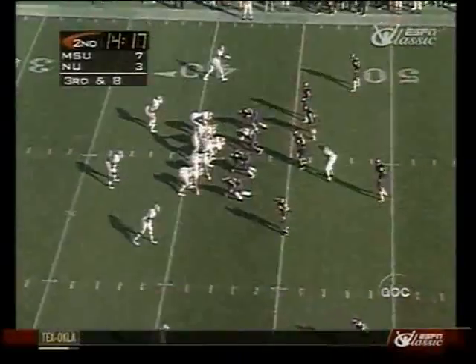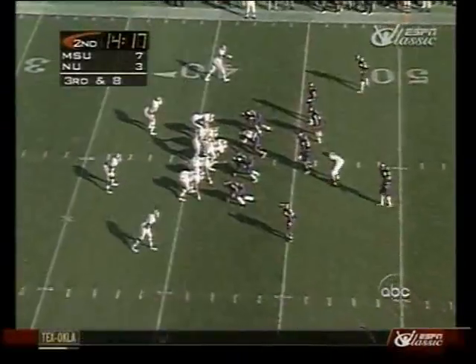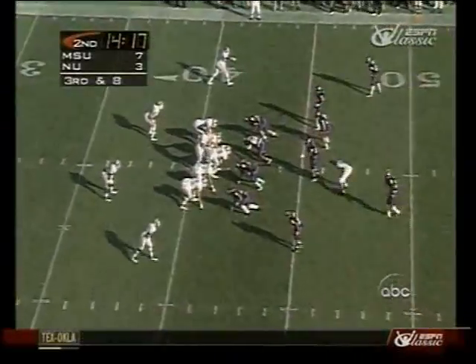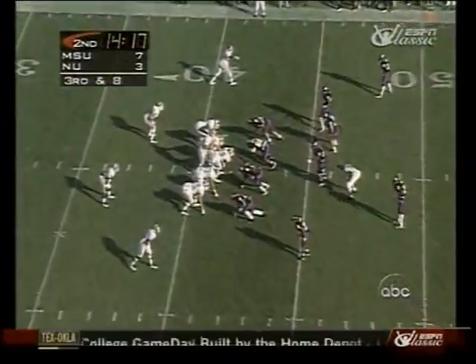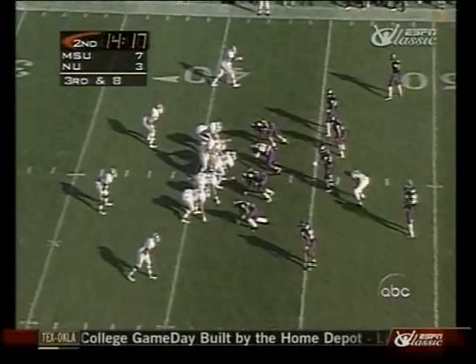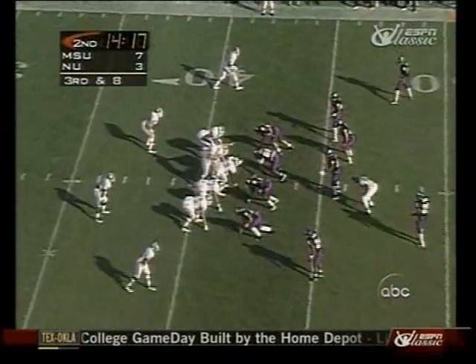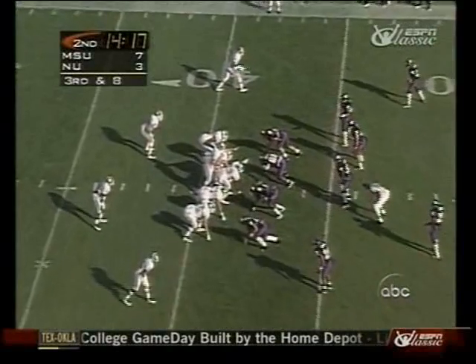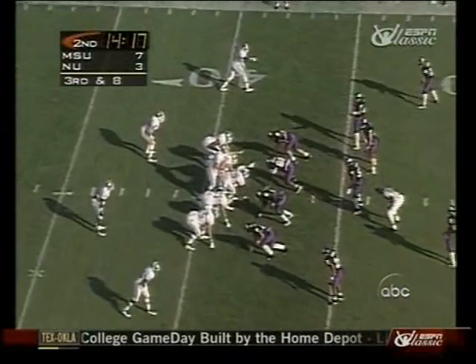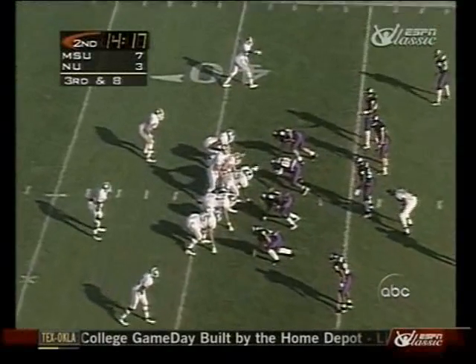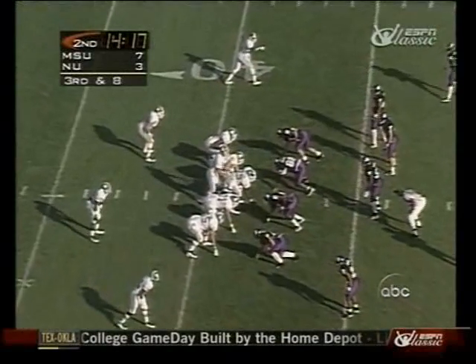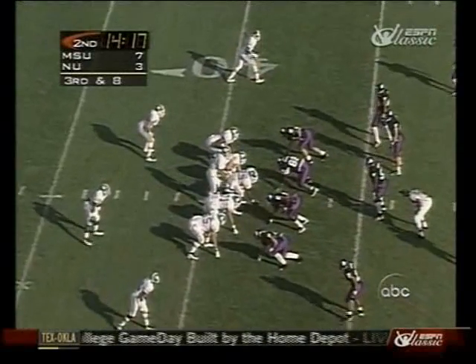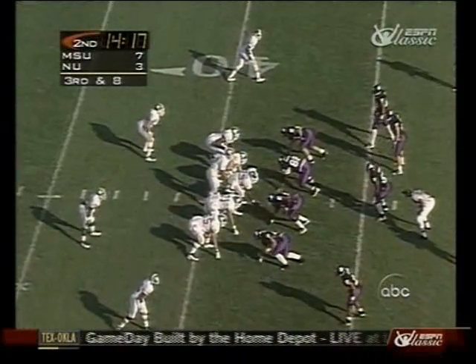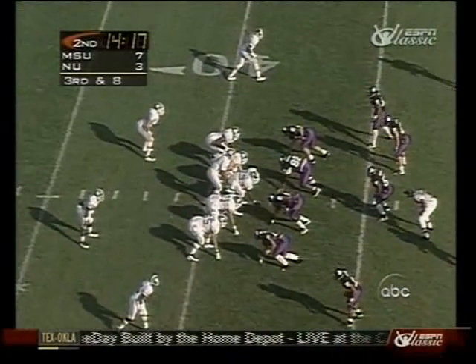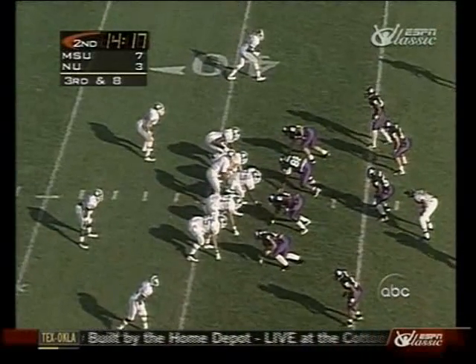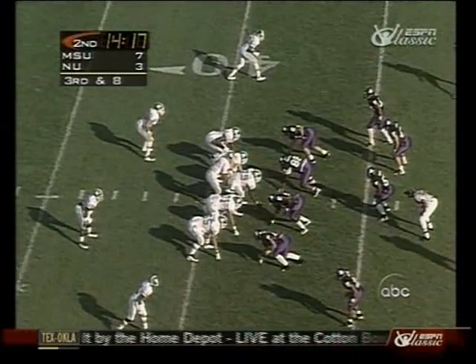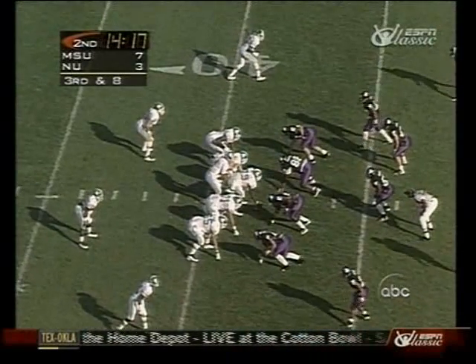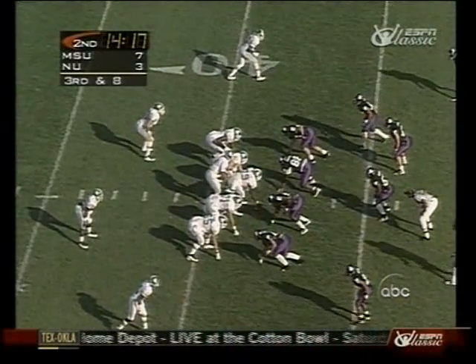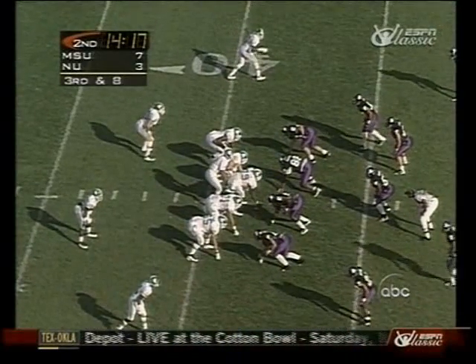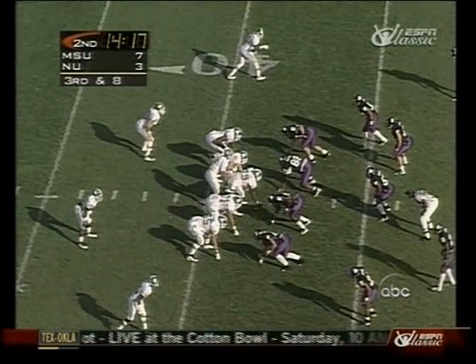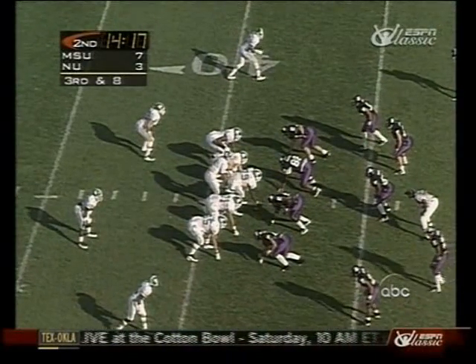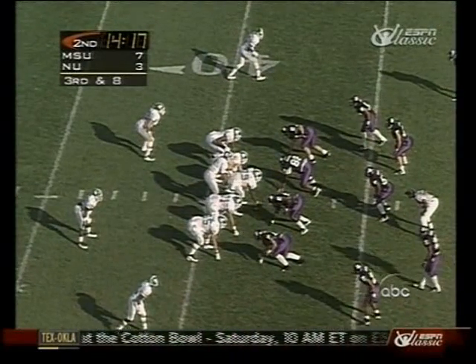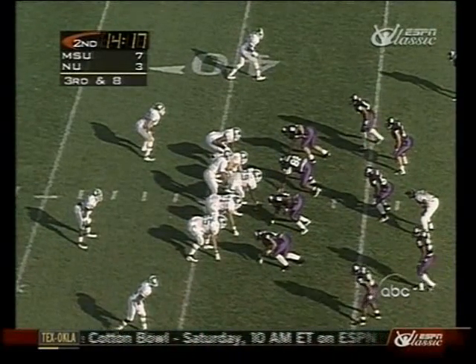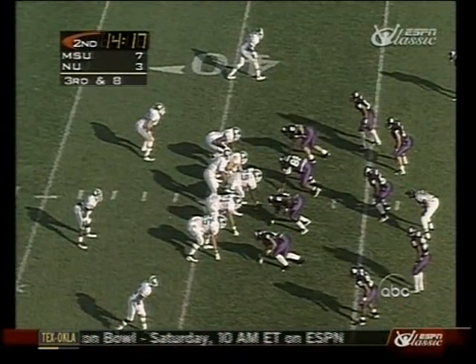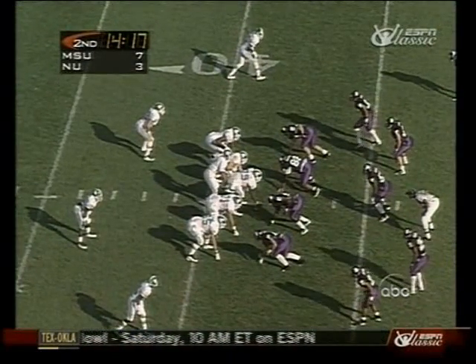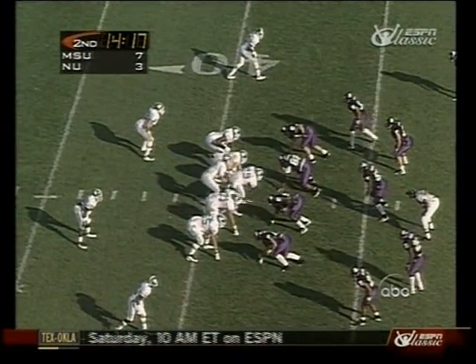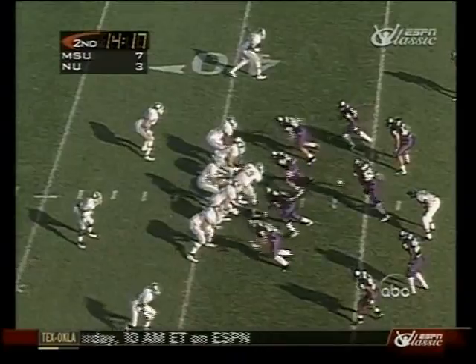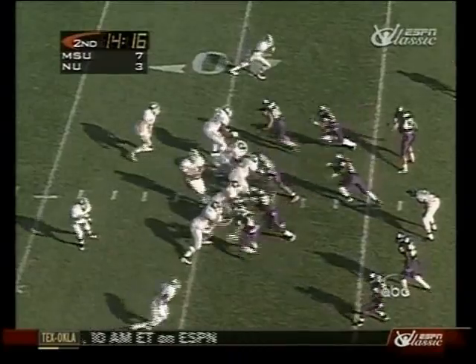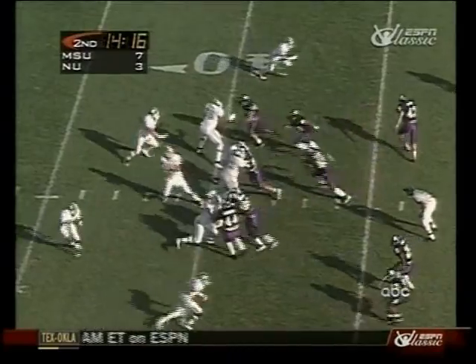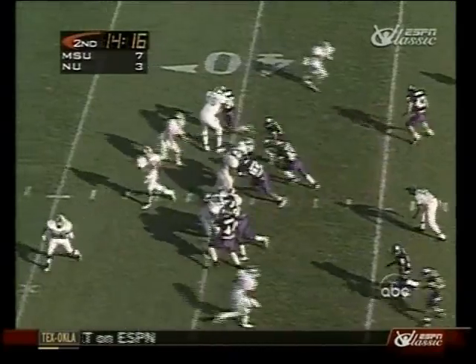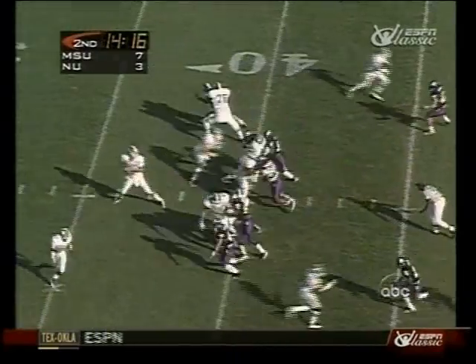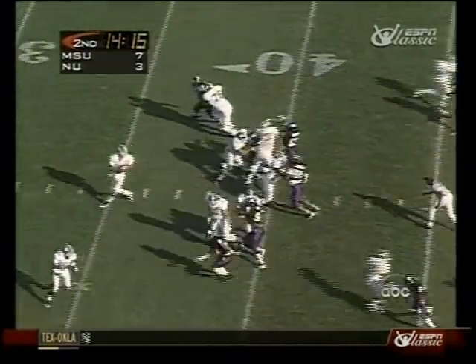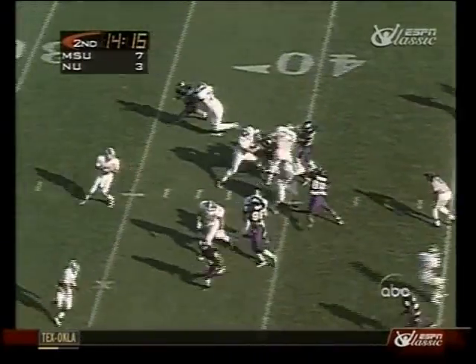If you start him outside on that injured ankle, it's hard for him to get leverage and come back inside. So Northwestern has scouted that injury pretty well.